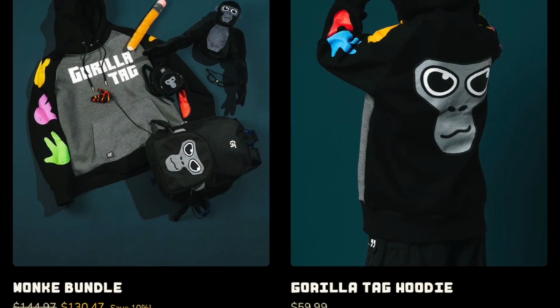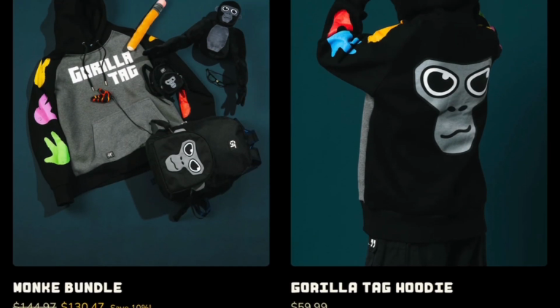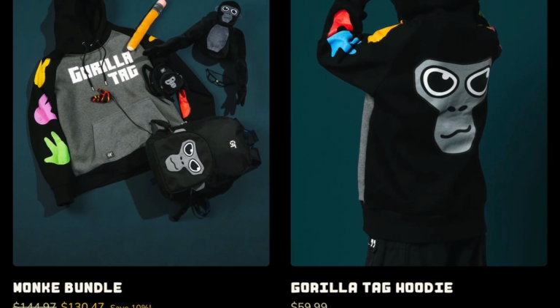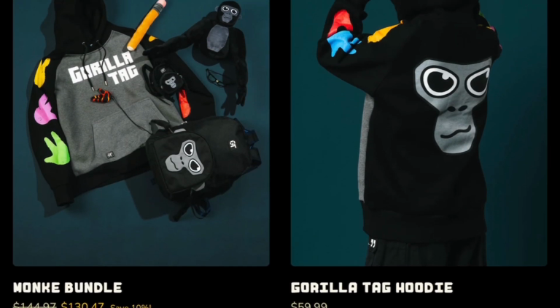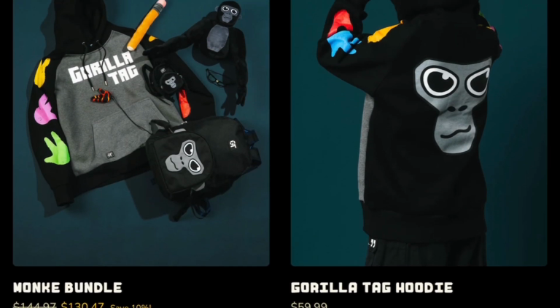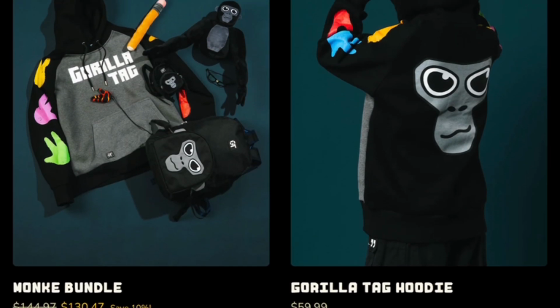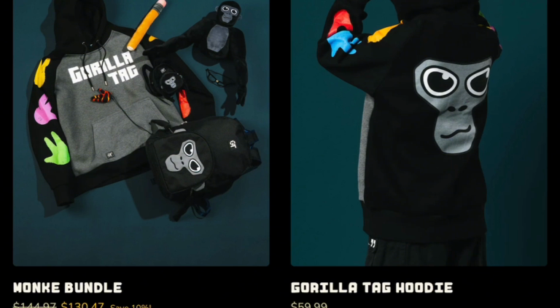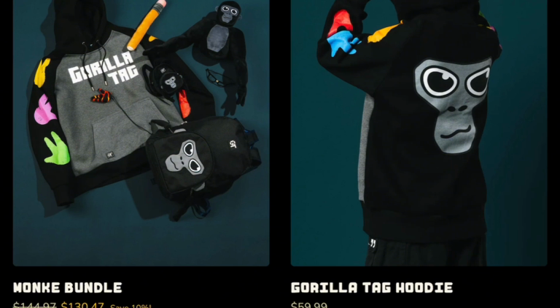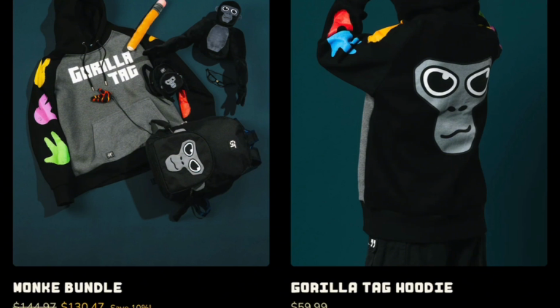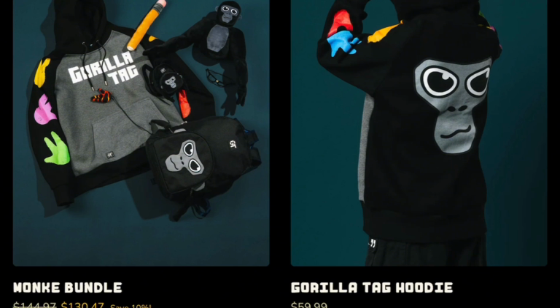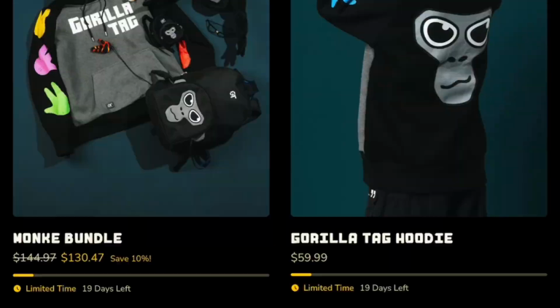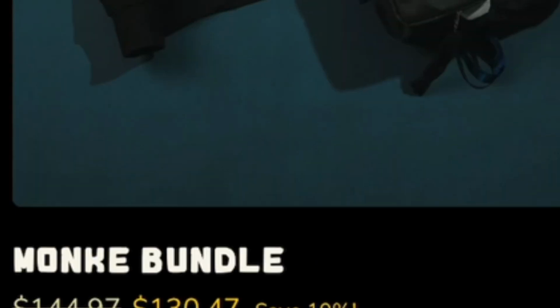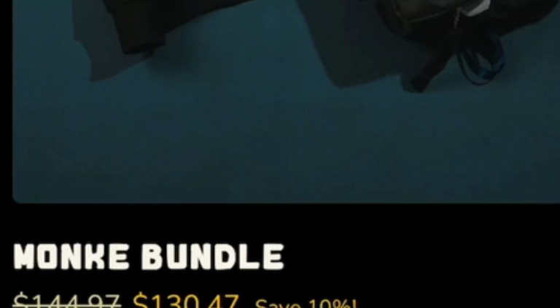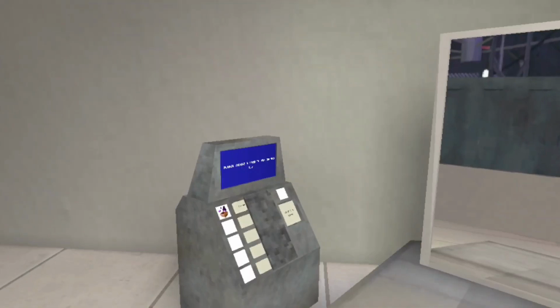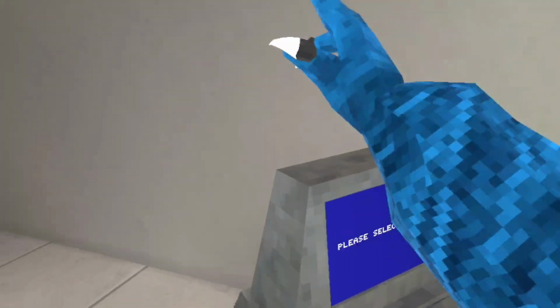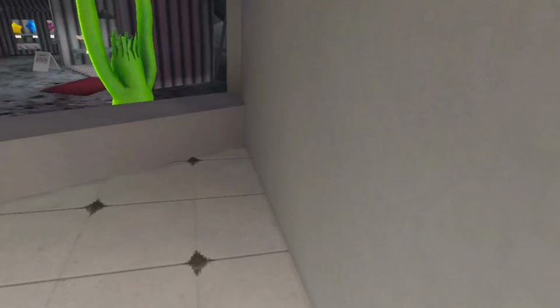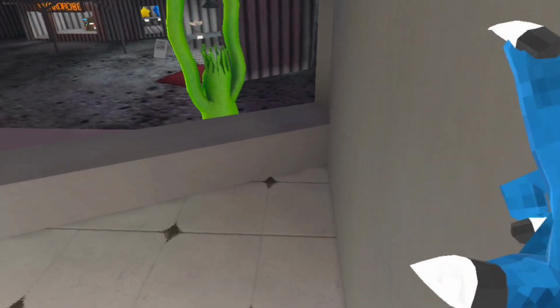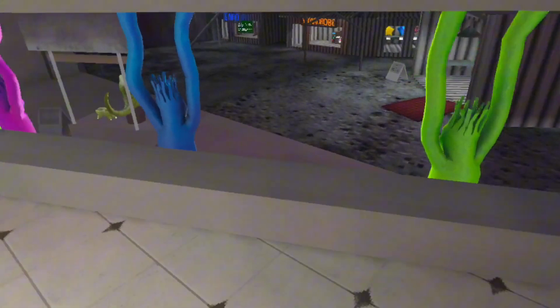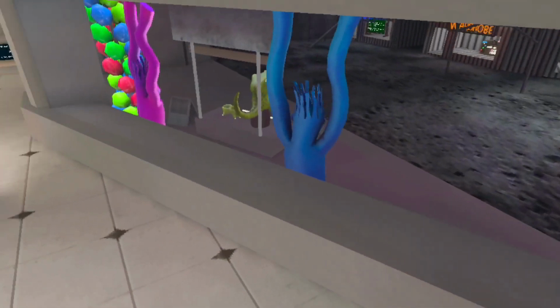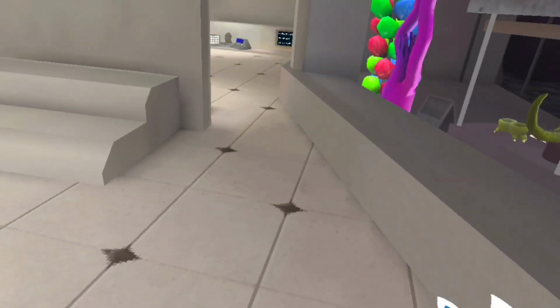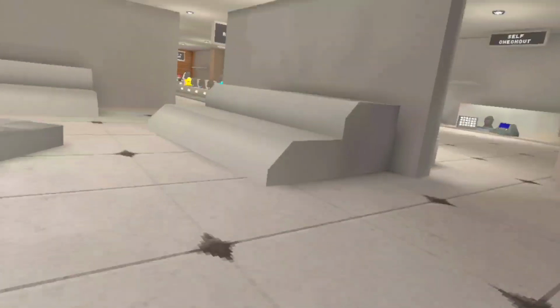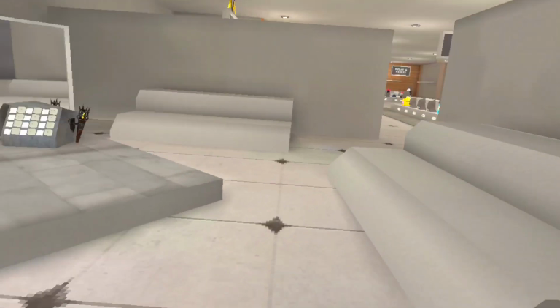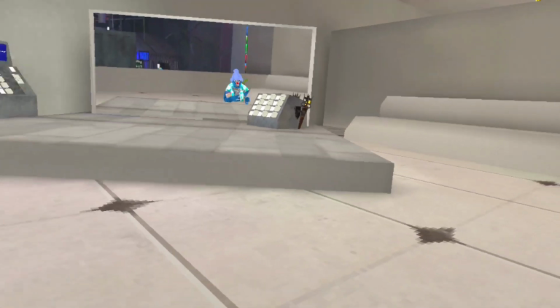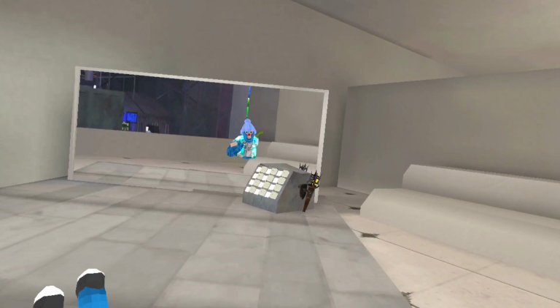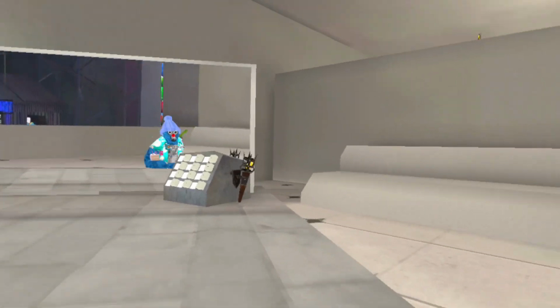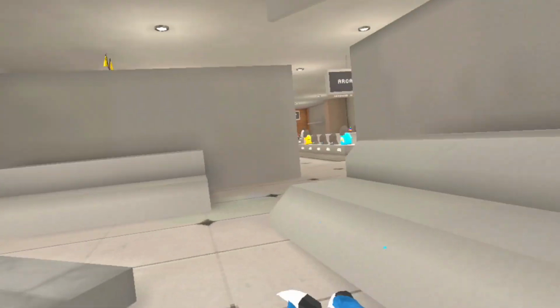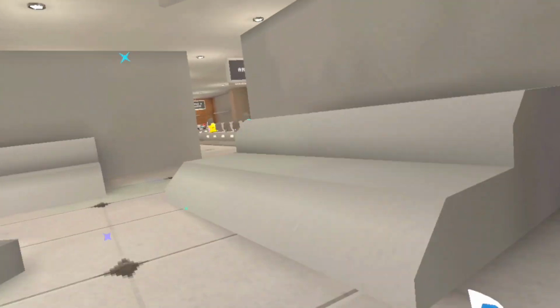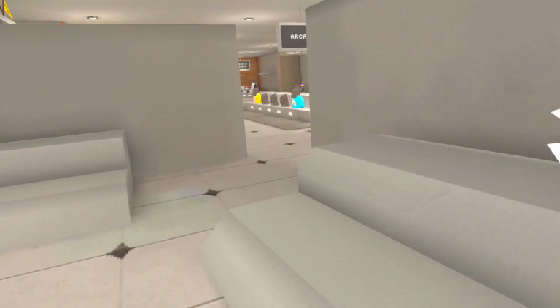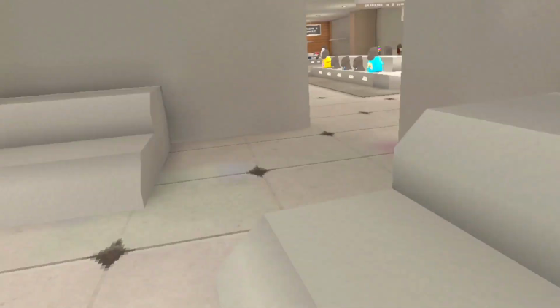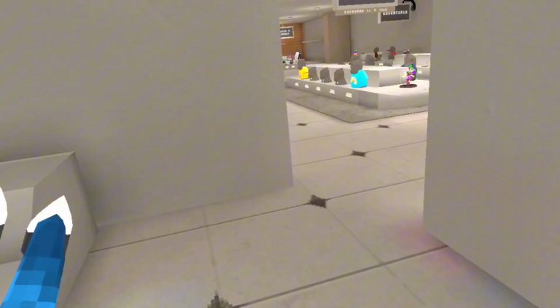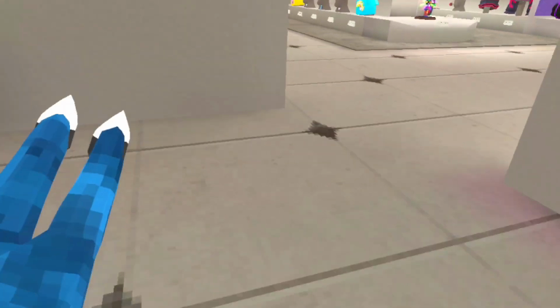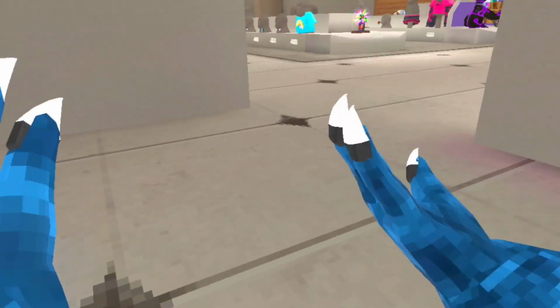It looks like a normal page, and then I see this. It's $130. Like, I'm not spending $130 on all of it.